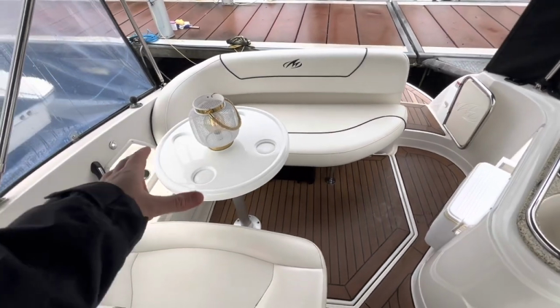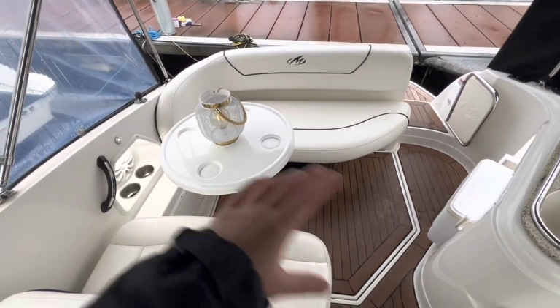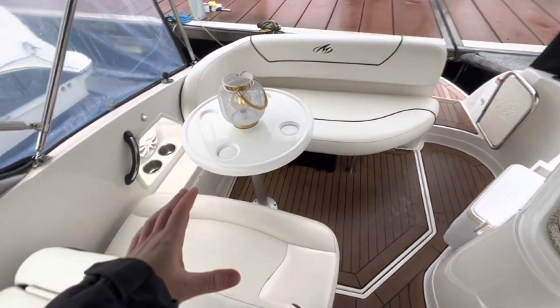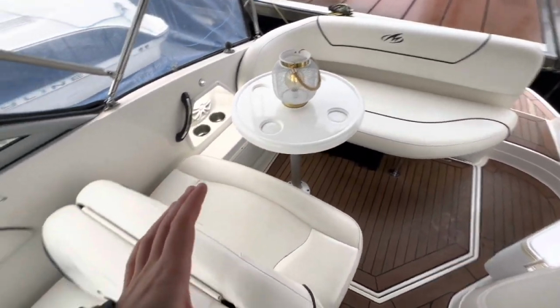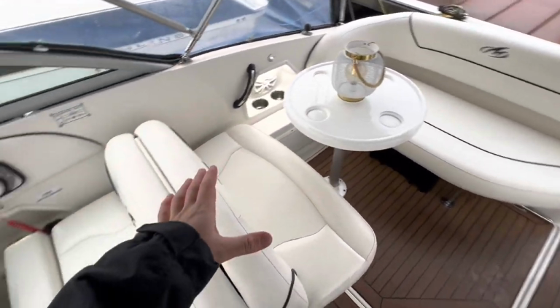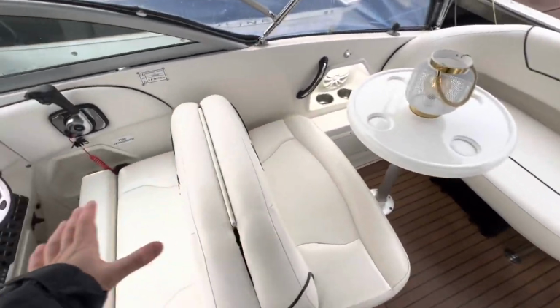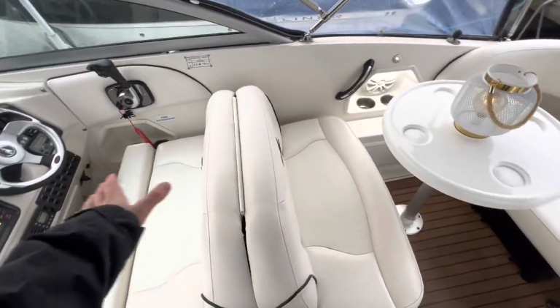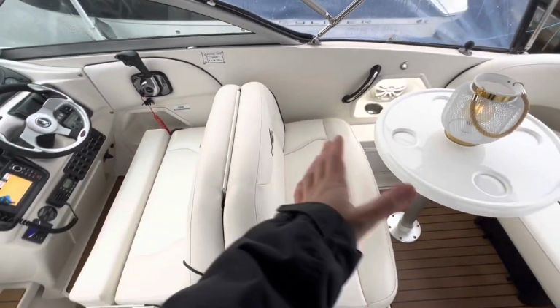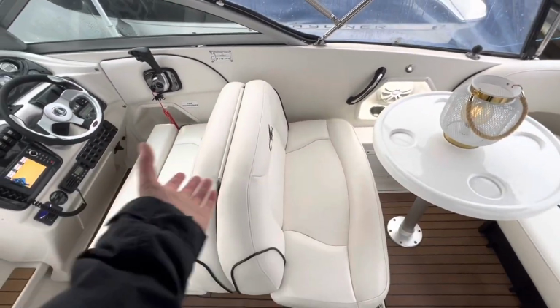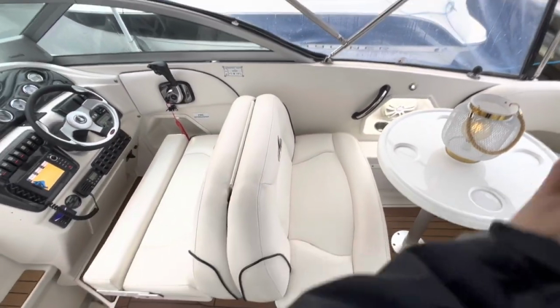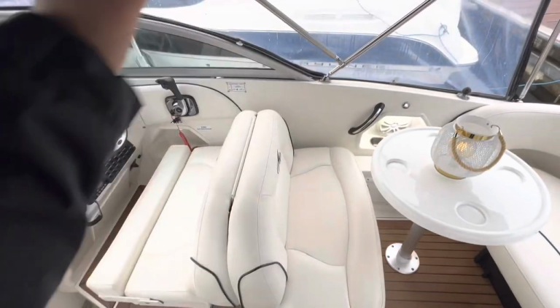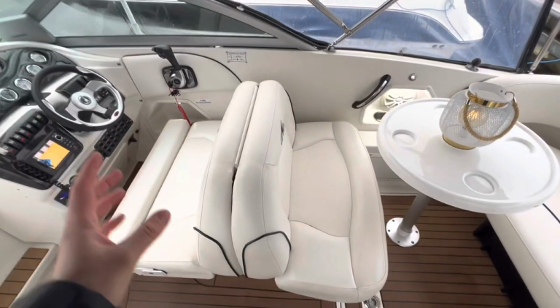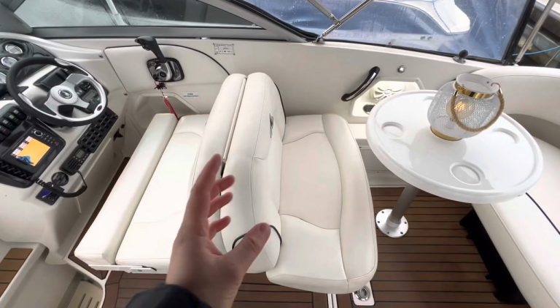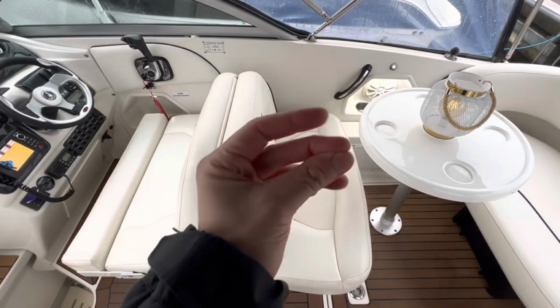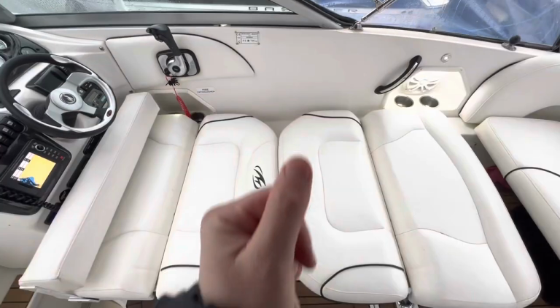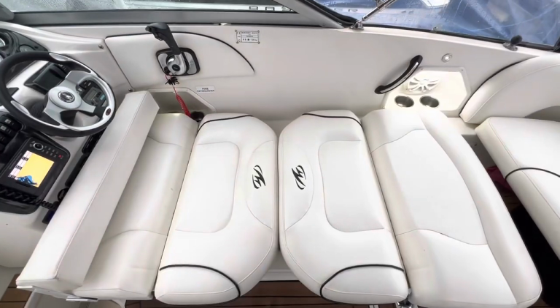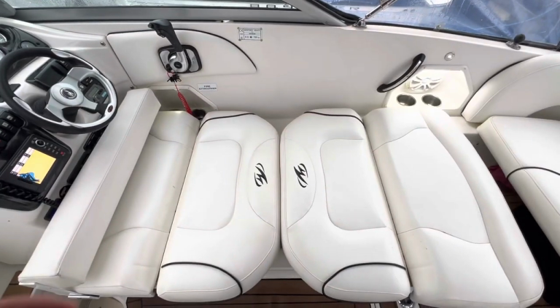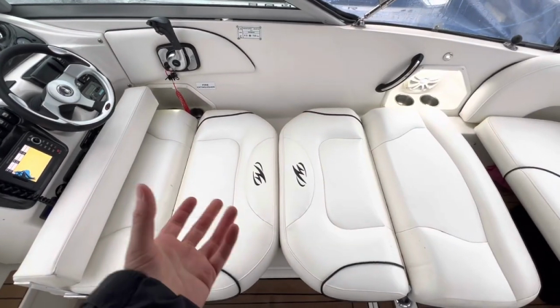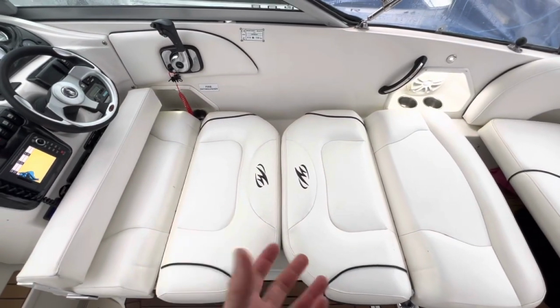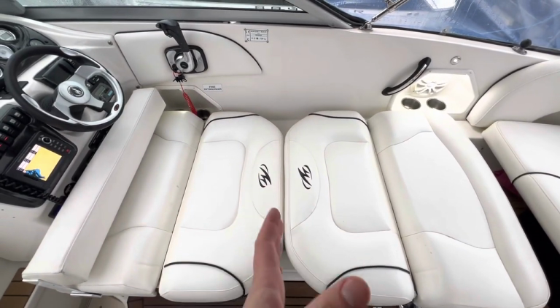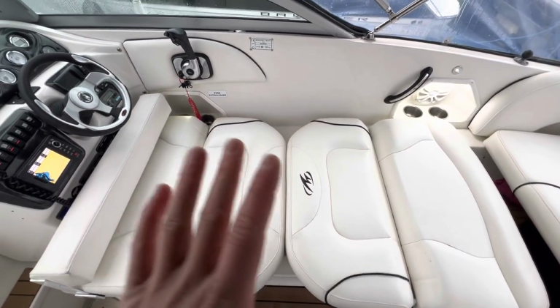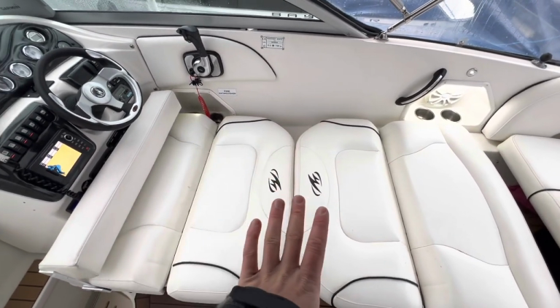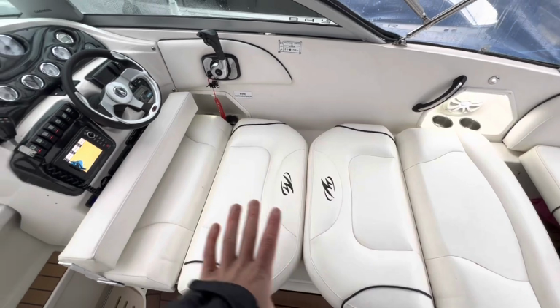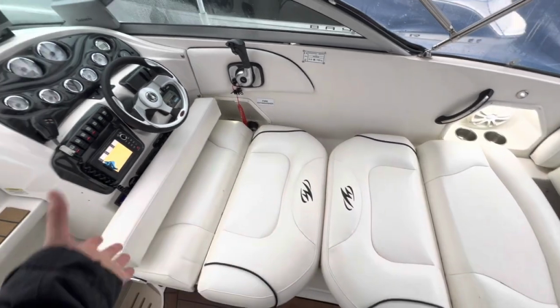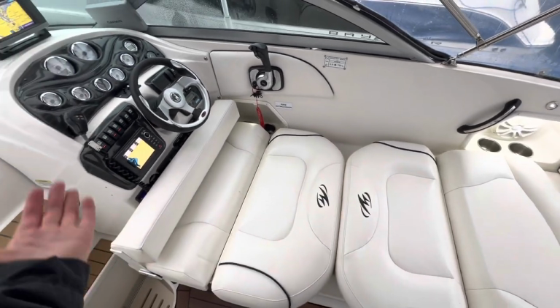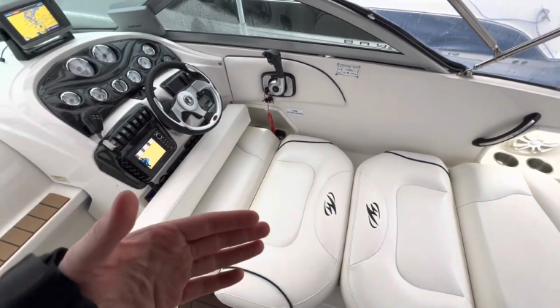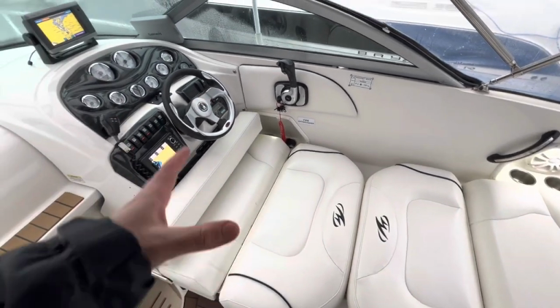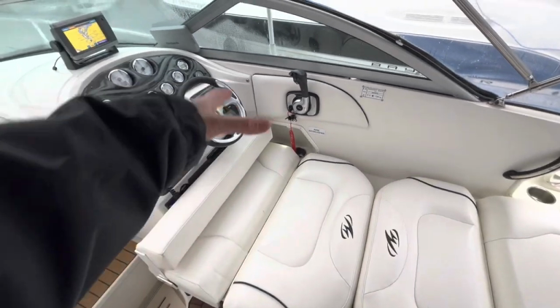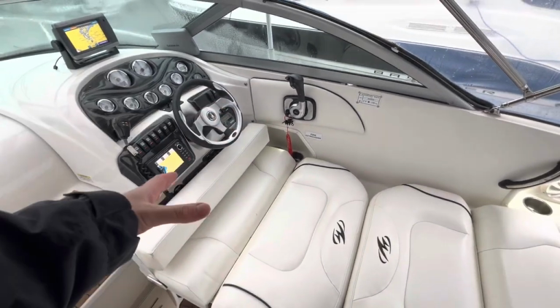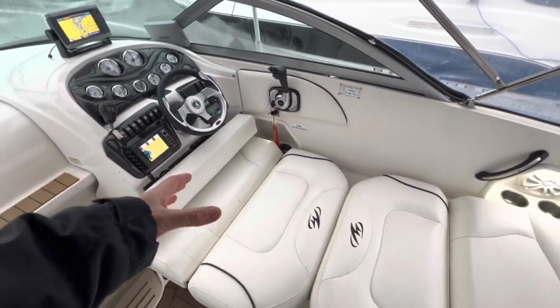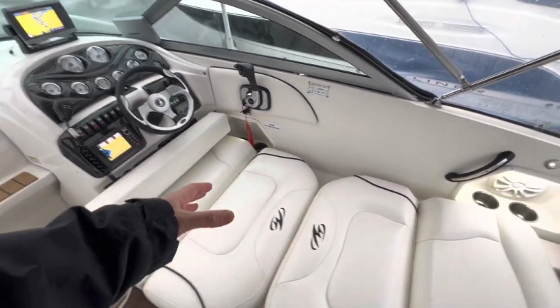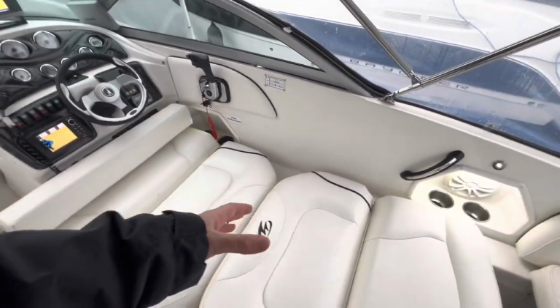The table is removable. You can also move this seat — slide it back and that turns it into a daybed for the day. The seats split in the middle, push down, and the bolster actually flips up to protect the instruments at the helm position.